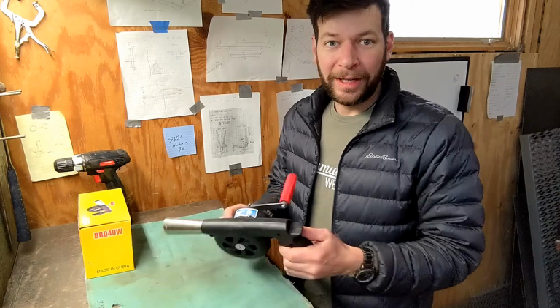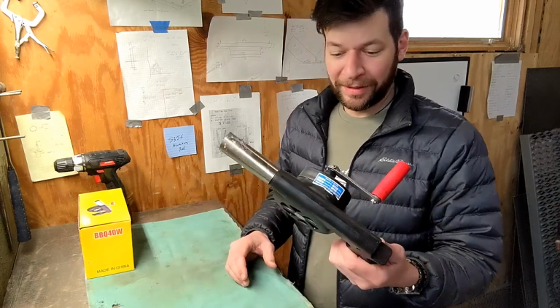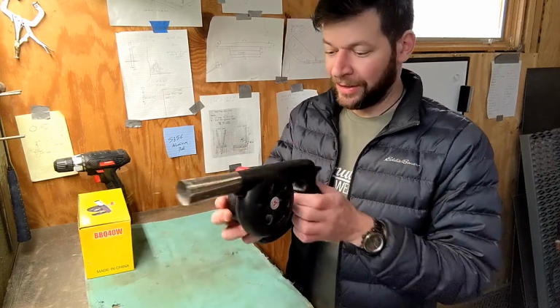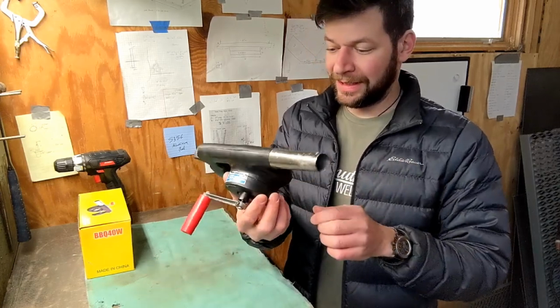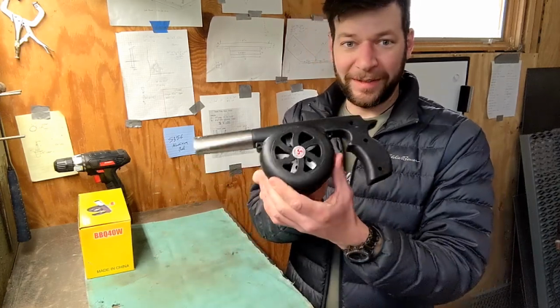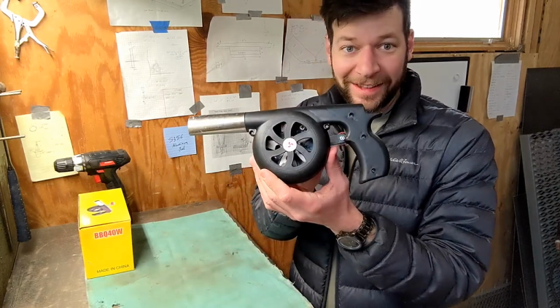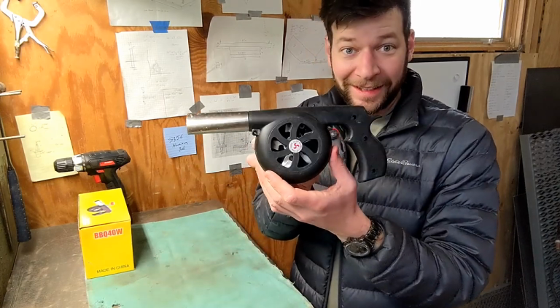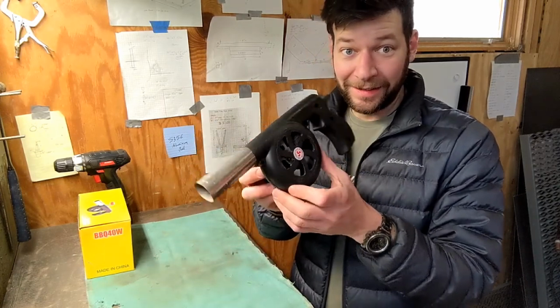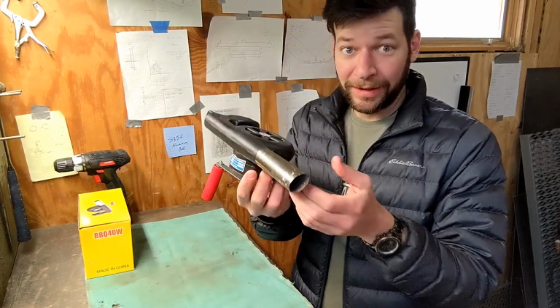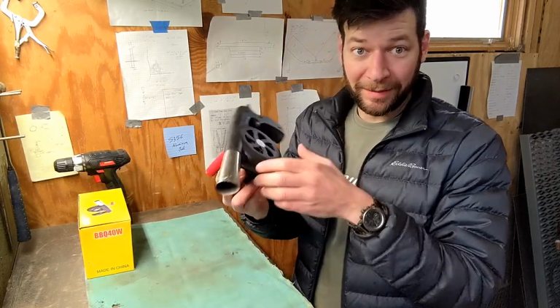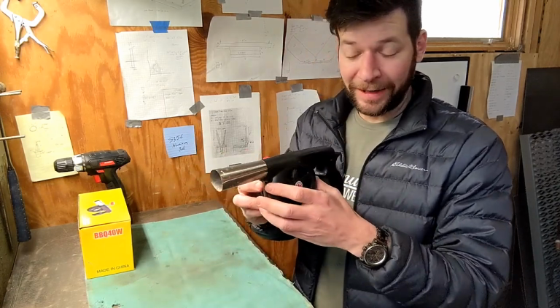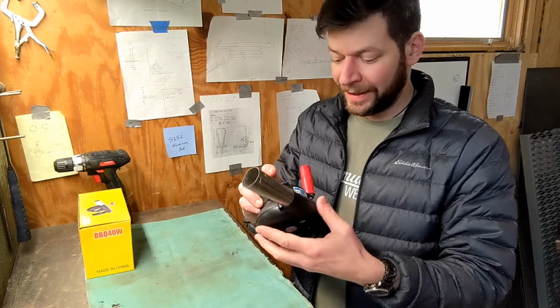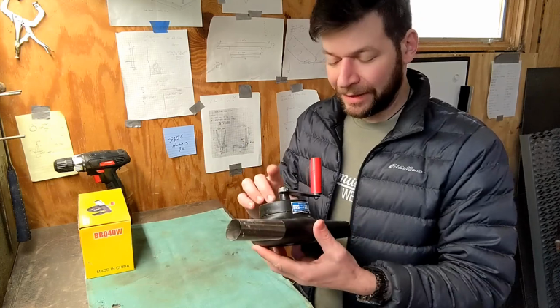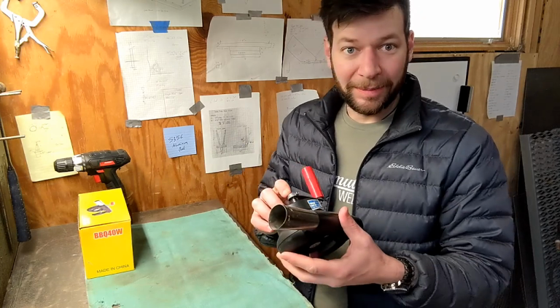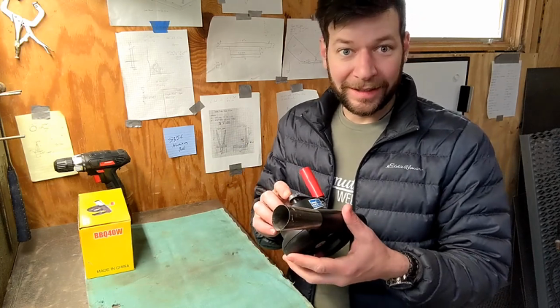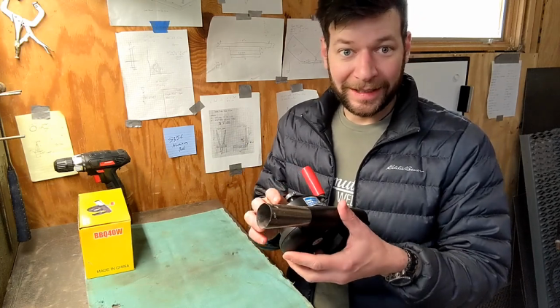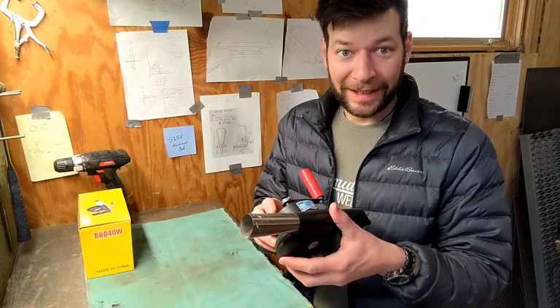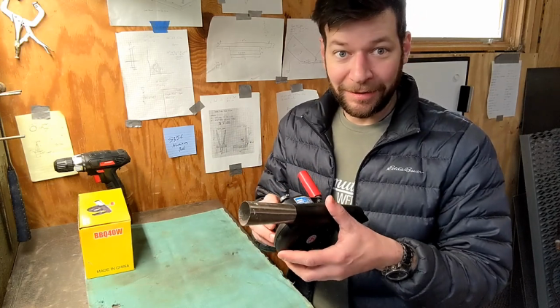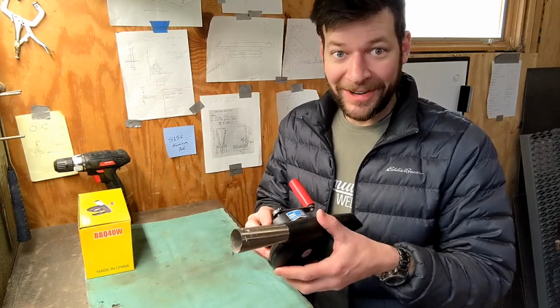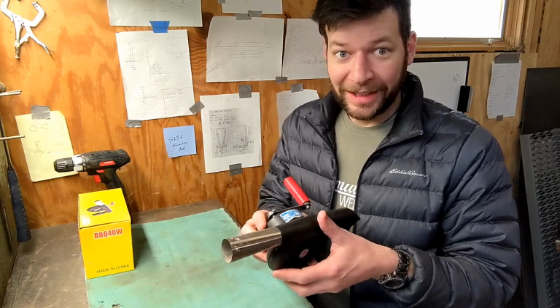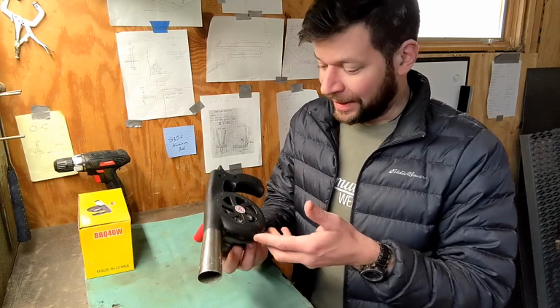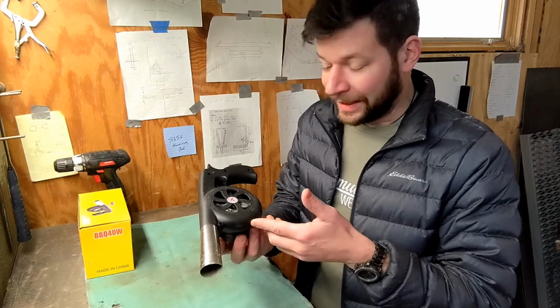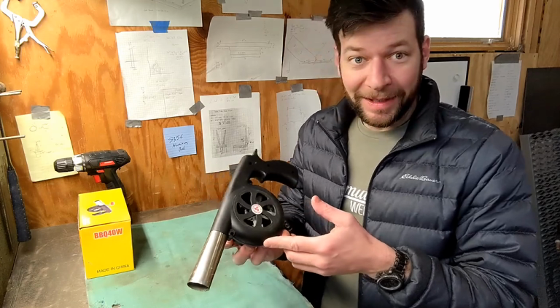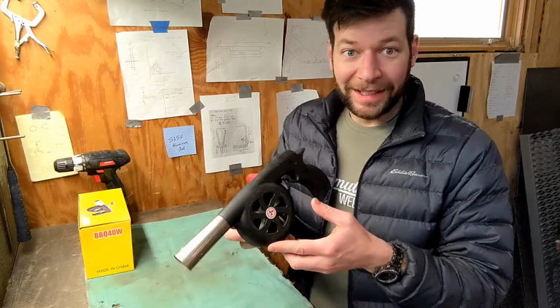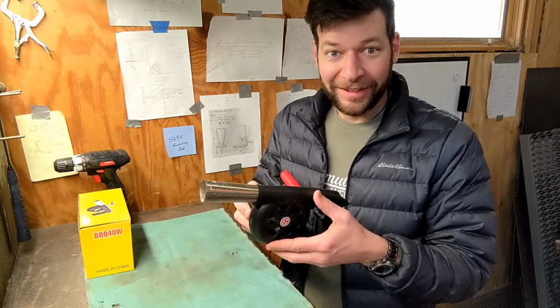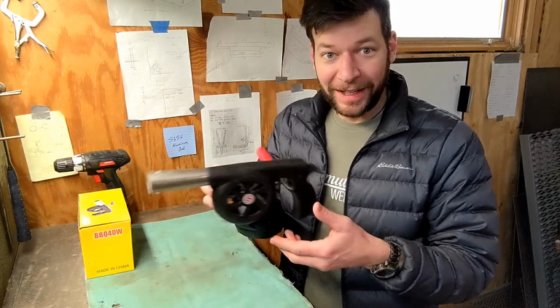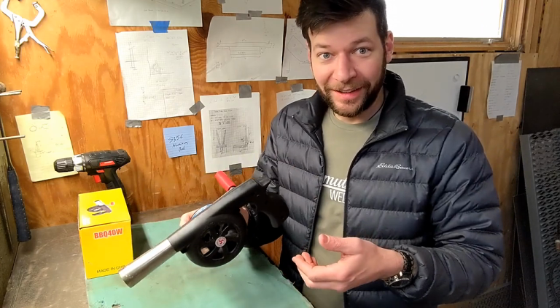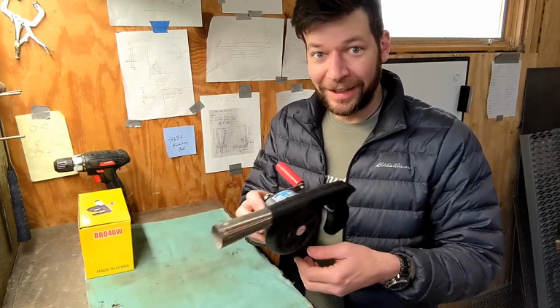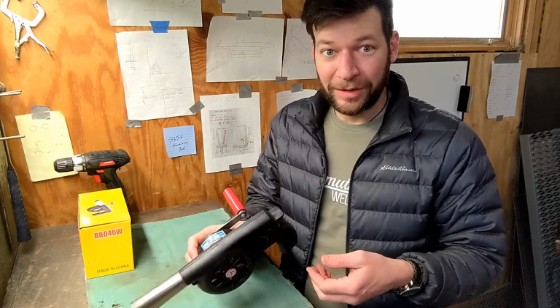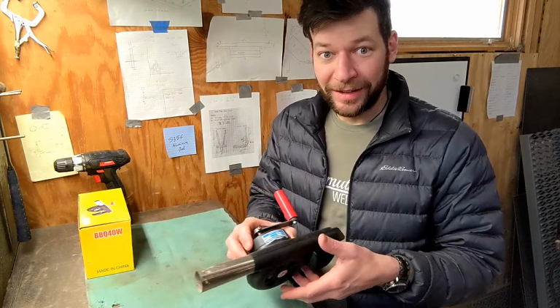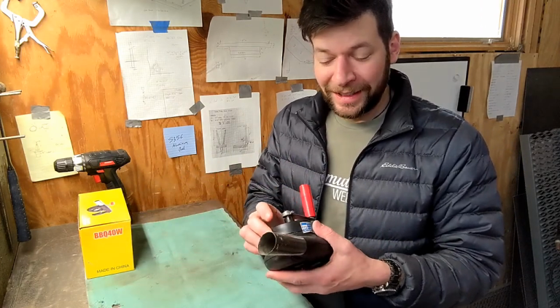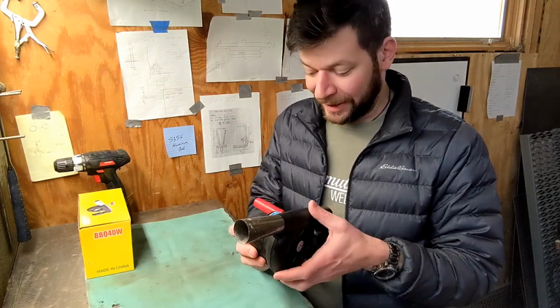A while ago I posted a video about how much I like this thing — it's just a blower I use on a campfire. I've had this one for a couple of years now and I've been very hard on it. I take it camping, I've left it in the back of the trailer, it's gotten soaked in water. It's about done.